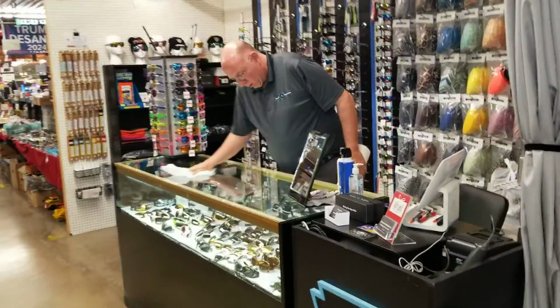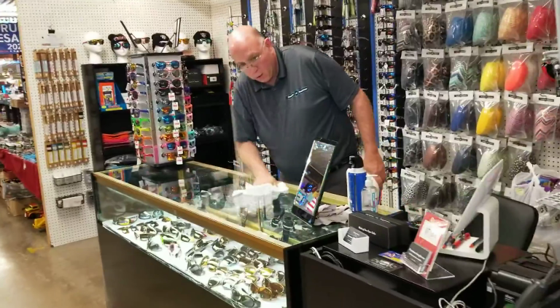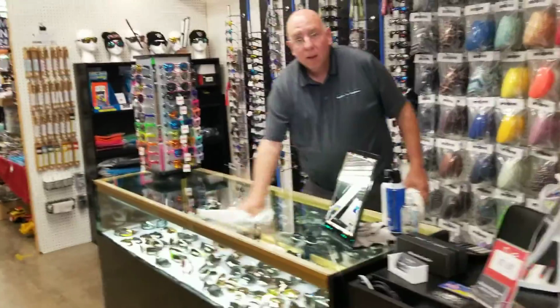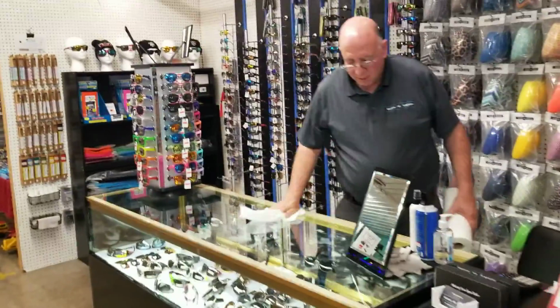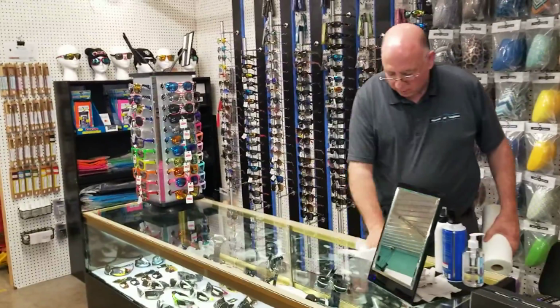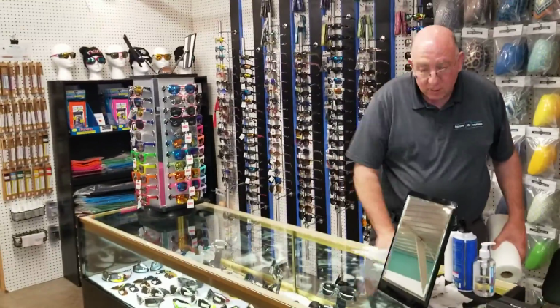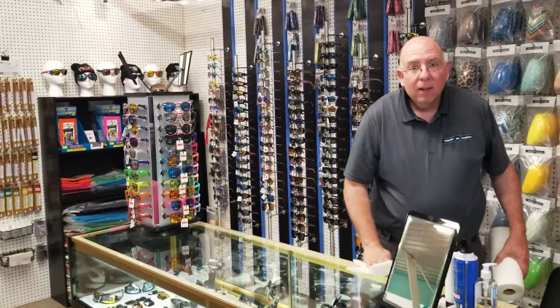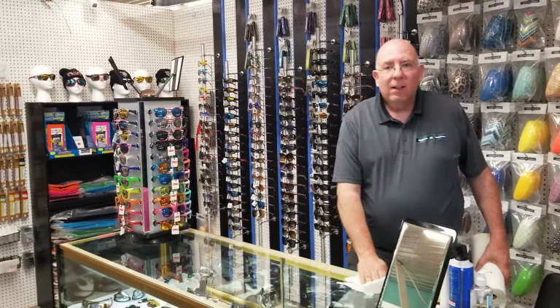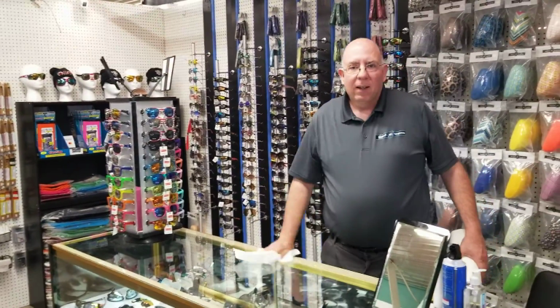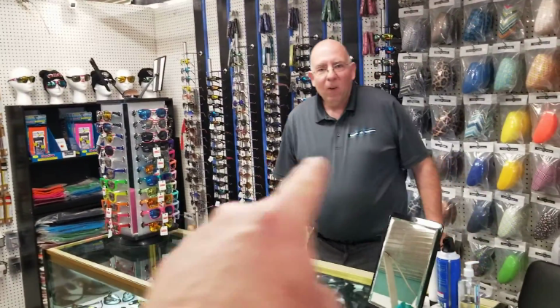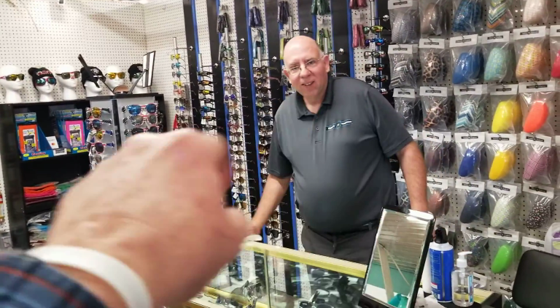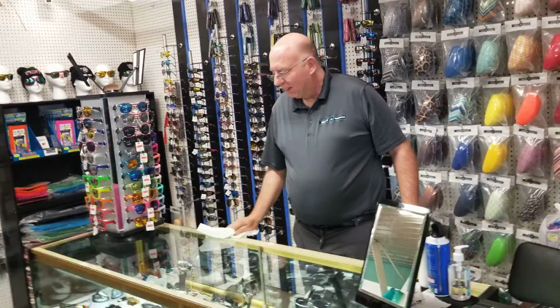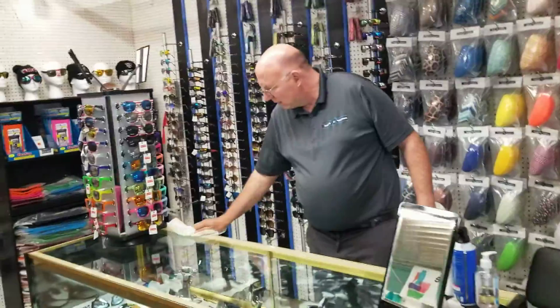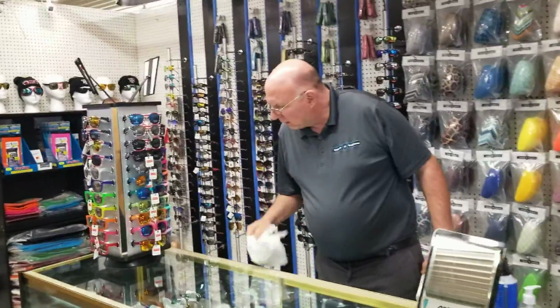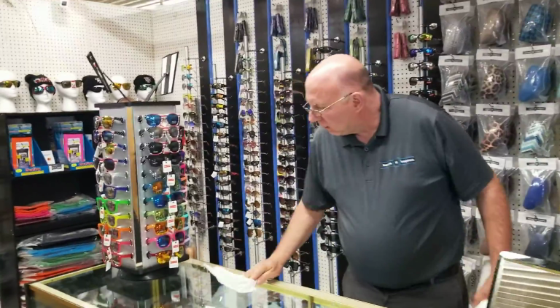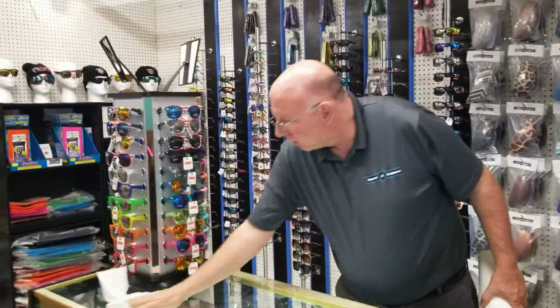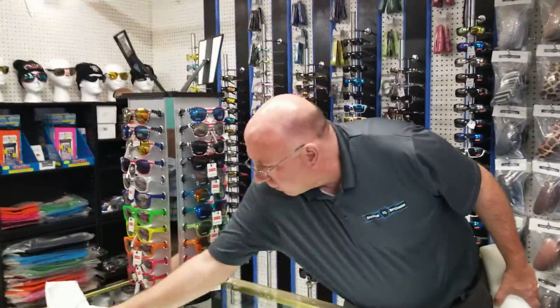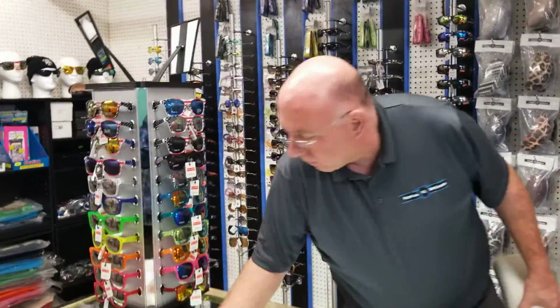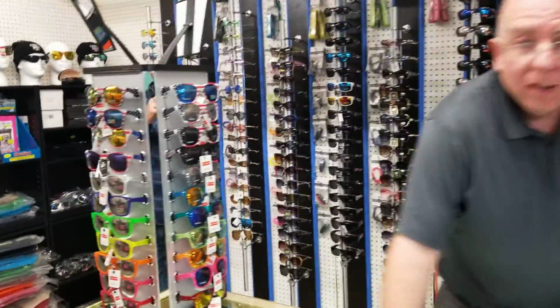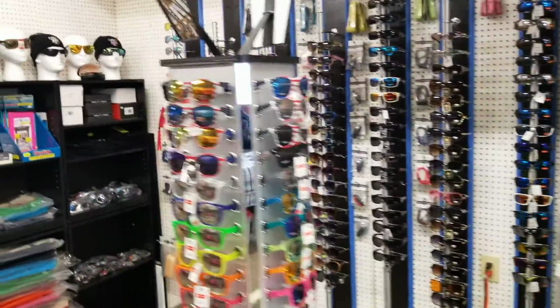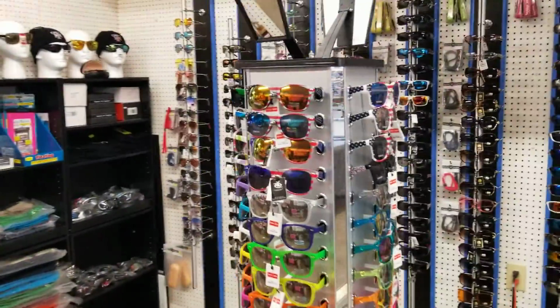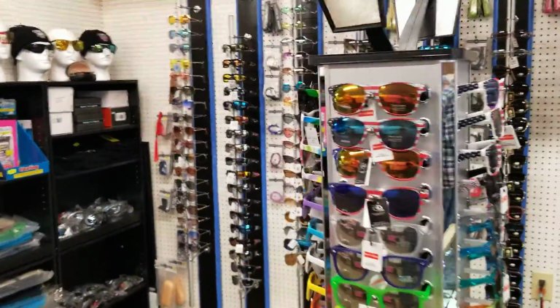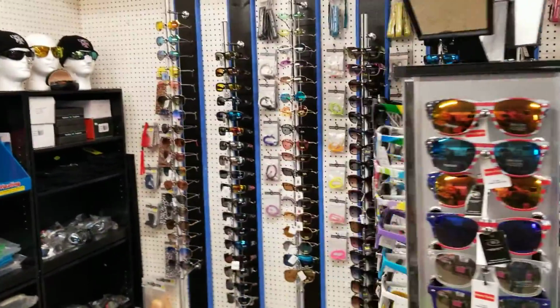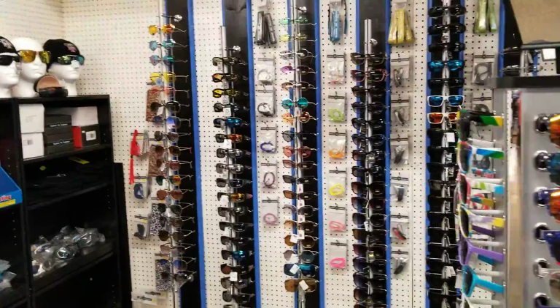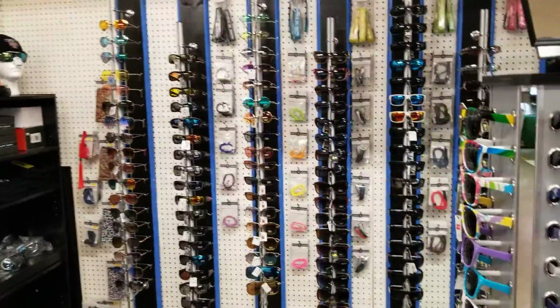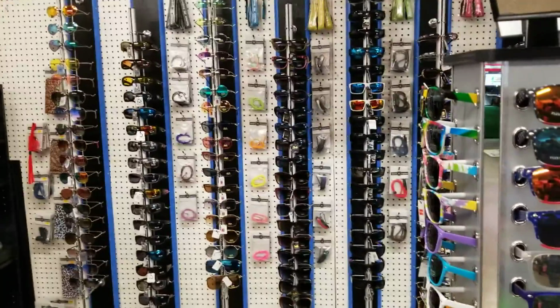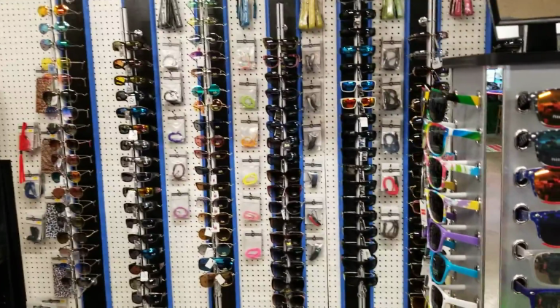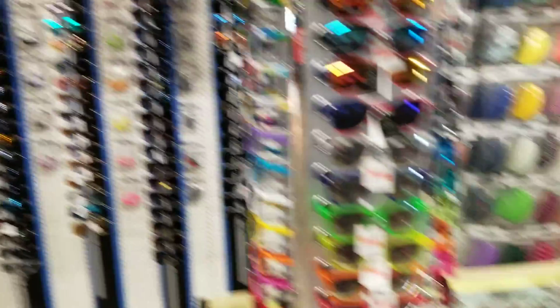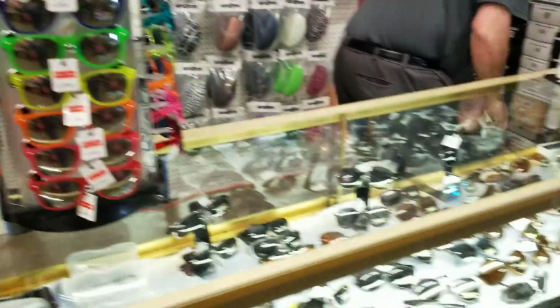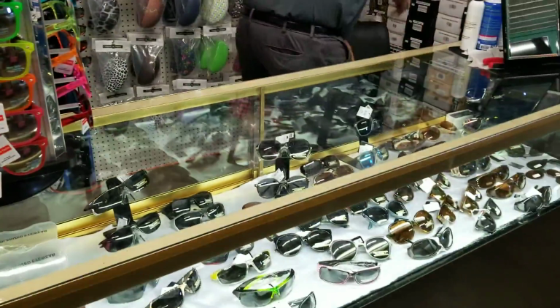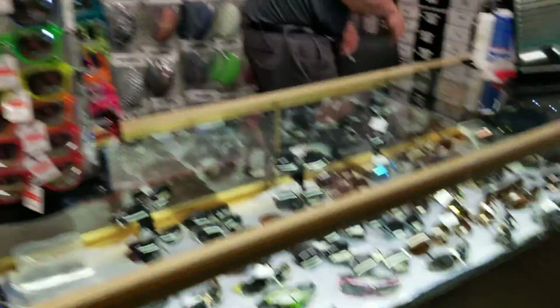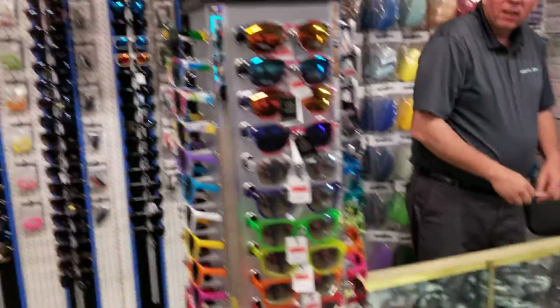Oh, wow. Beautiful sunglasses. Wow. I've never seen so many in one place. You've got a good selection going on.